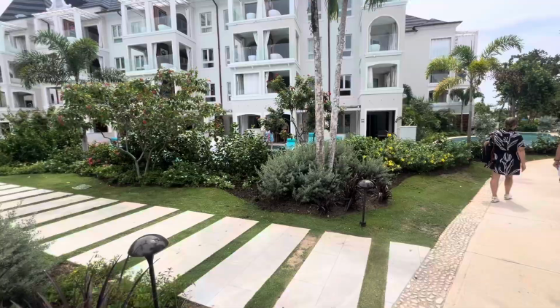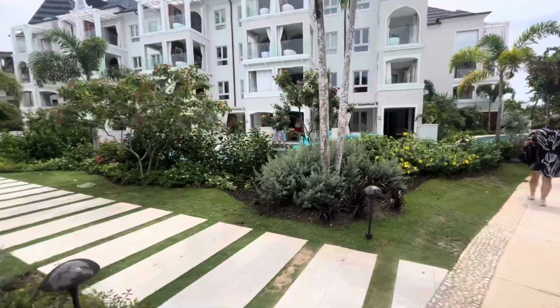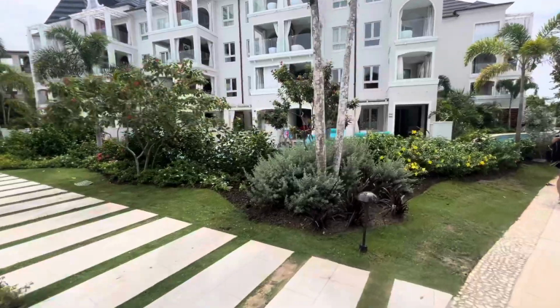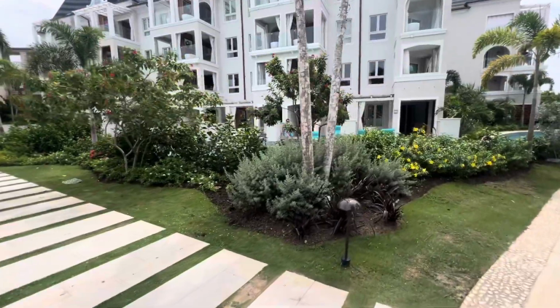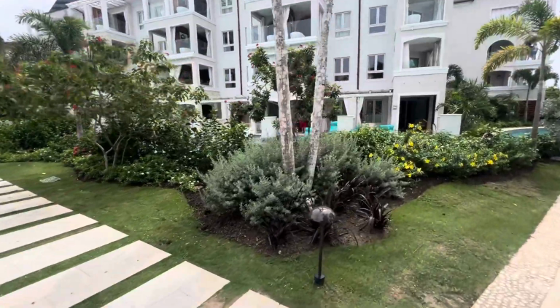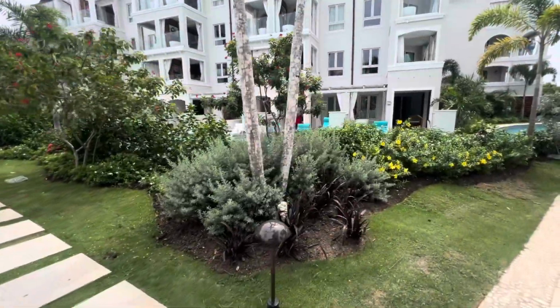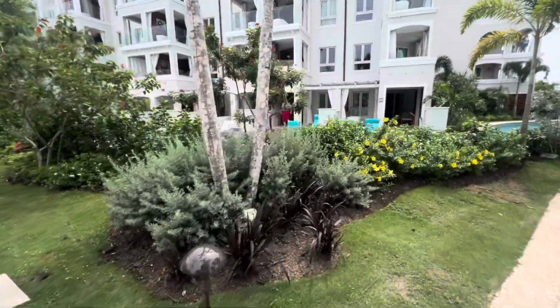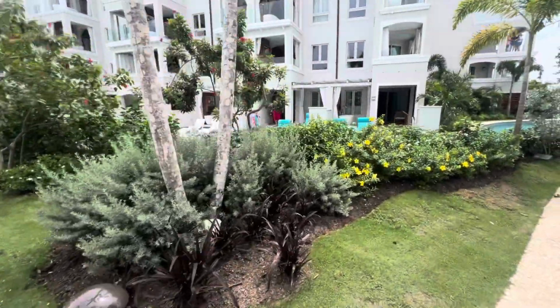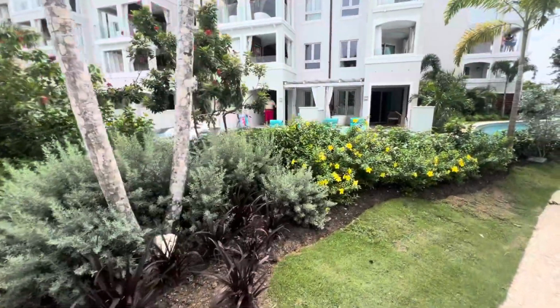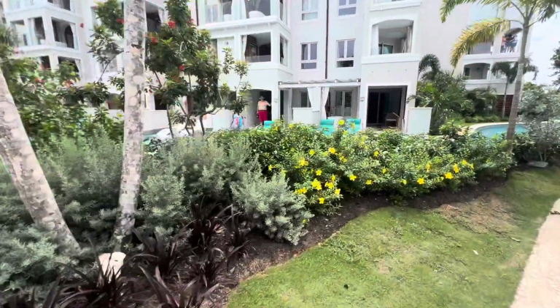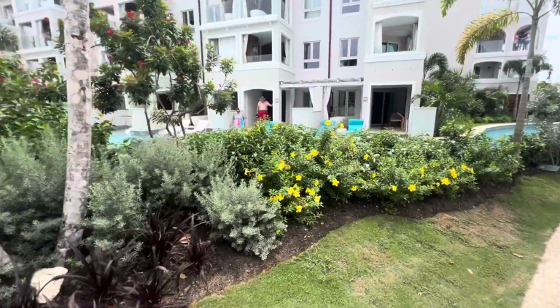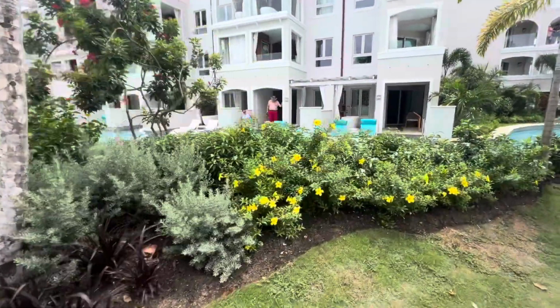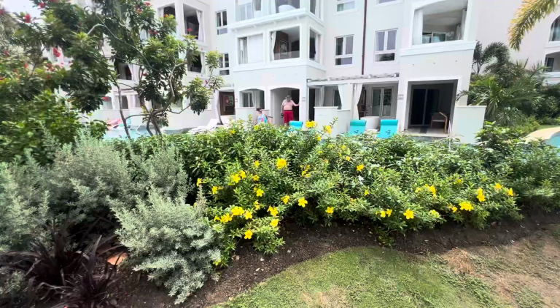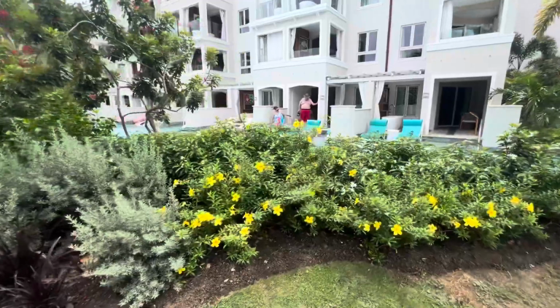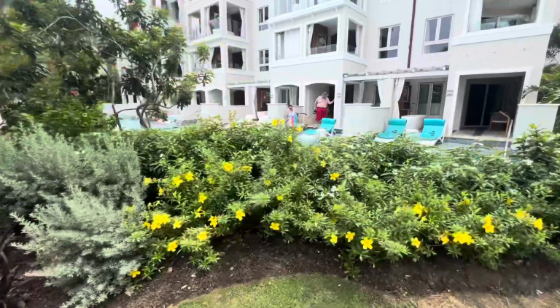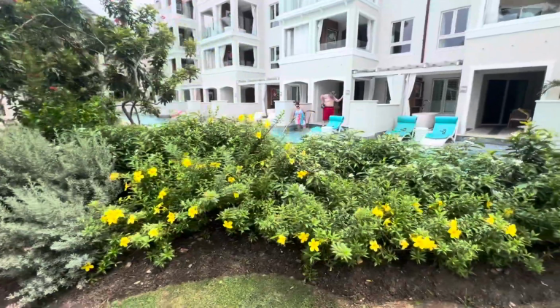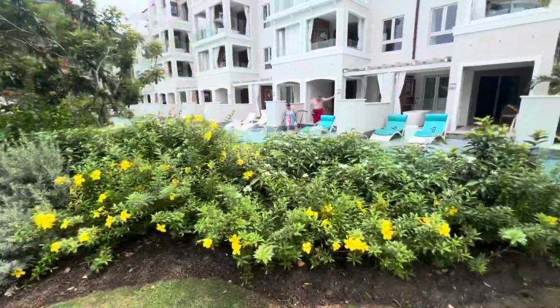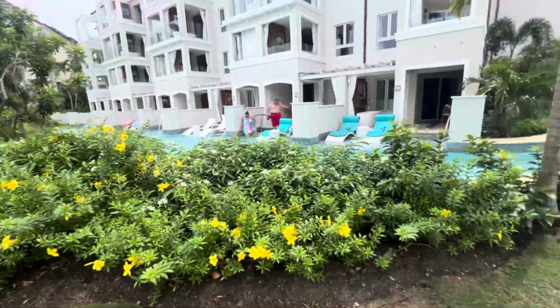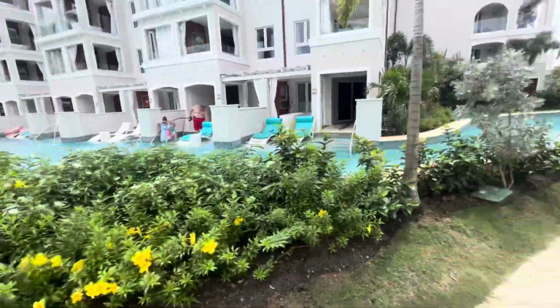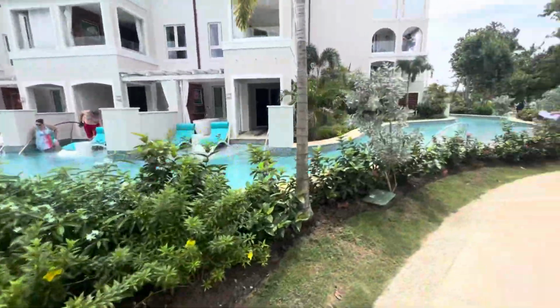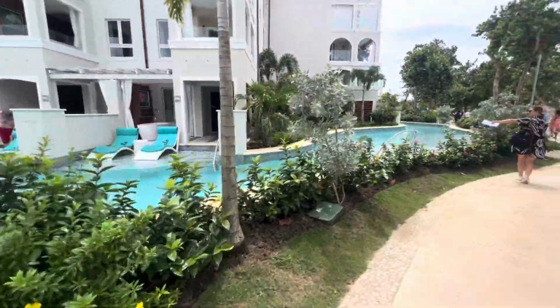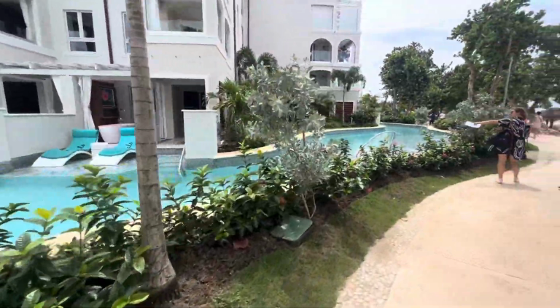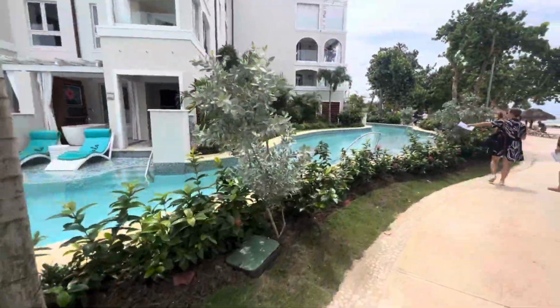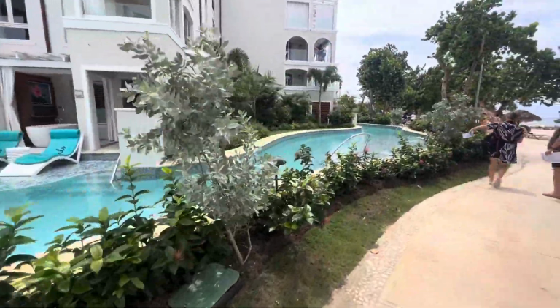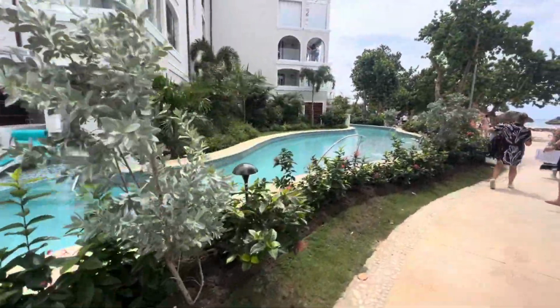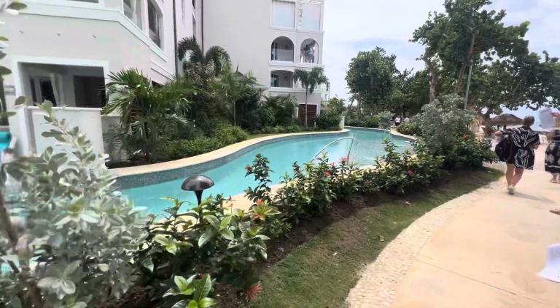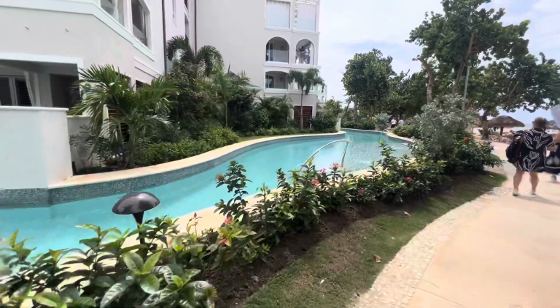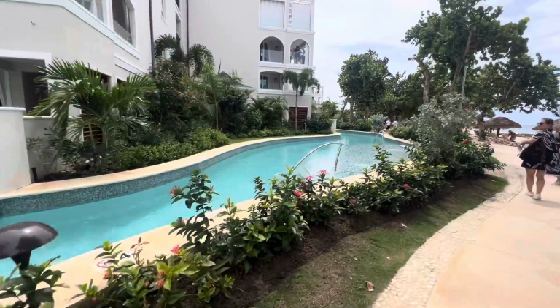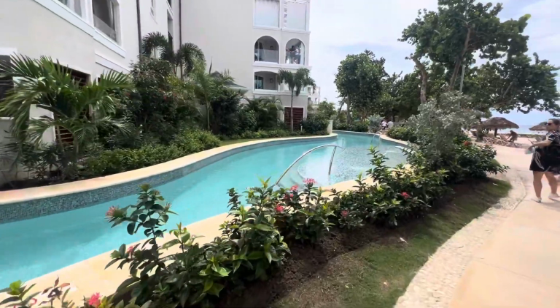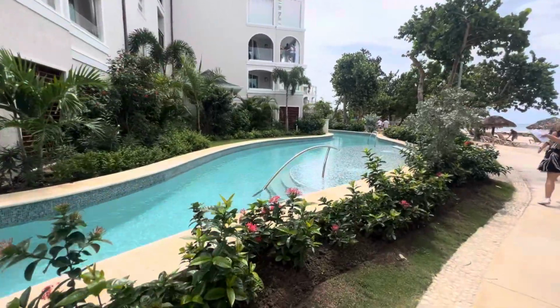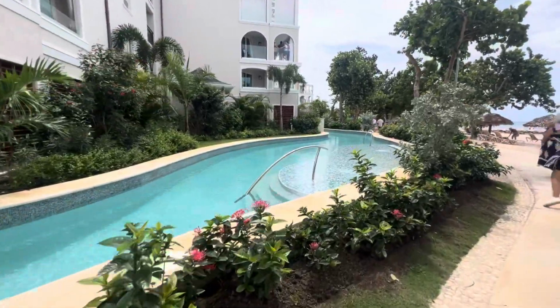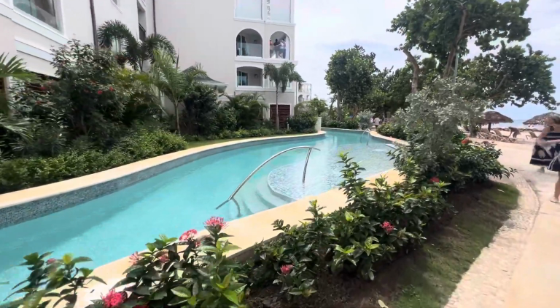There are swim-ups all the way around here. And there is a retaining wall to climb over, but I like that they have the steps here.